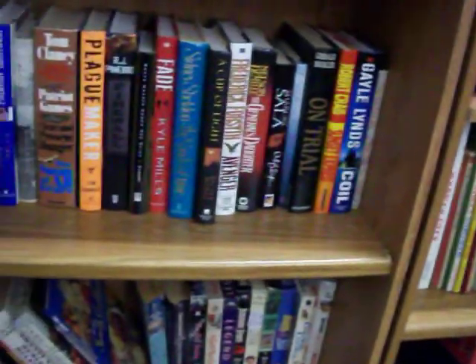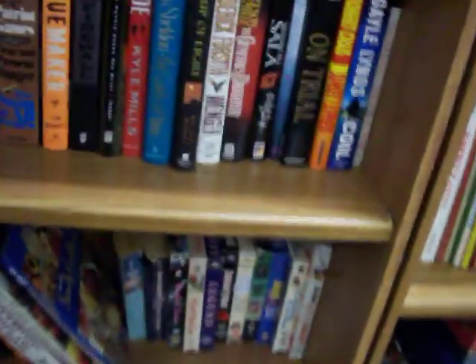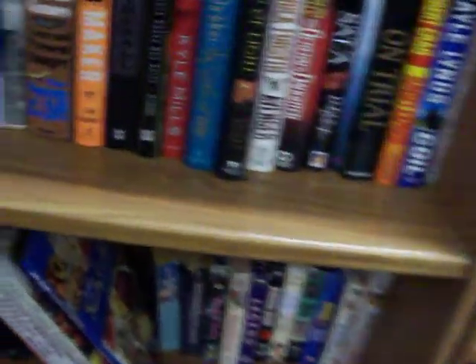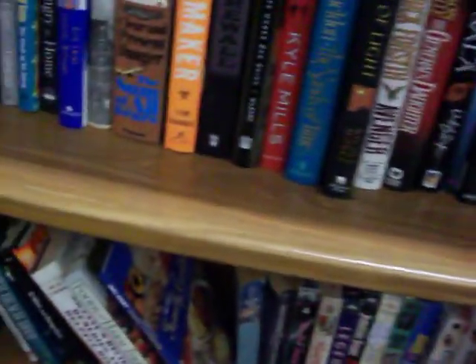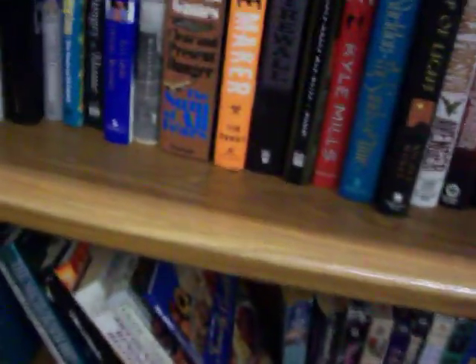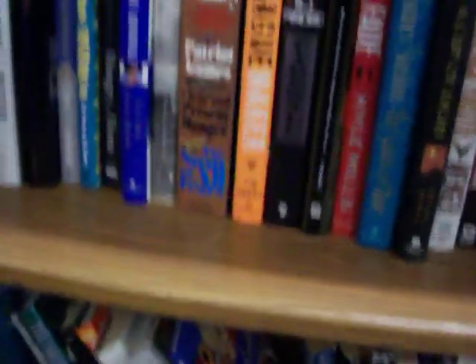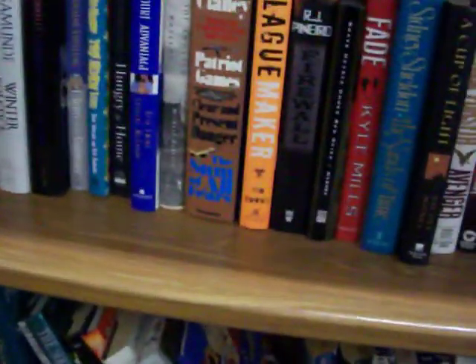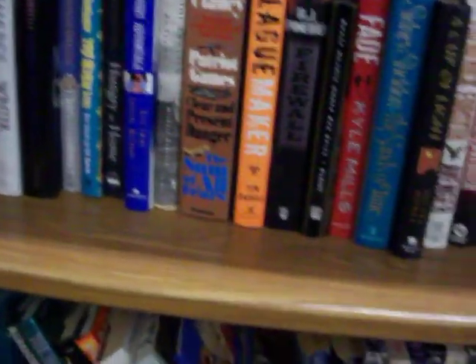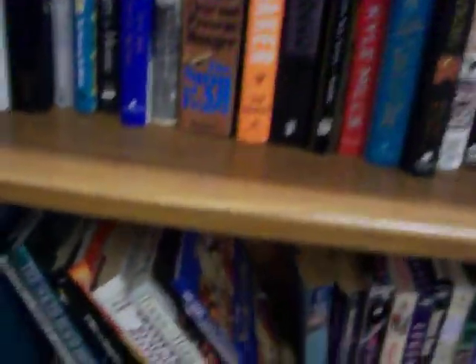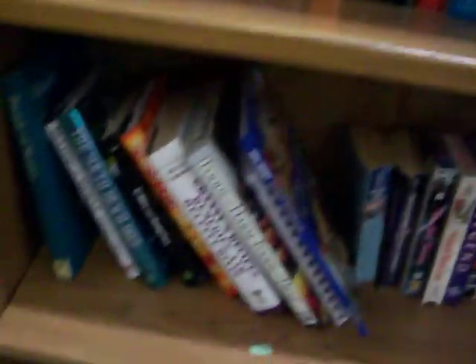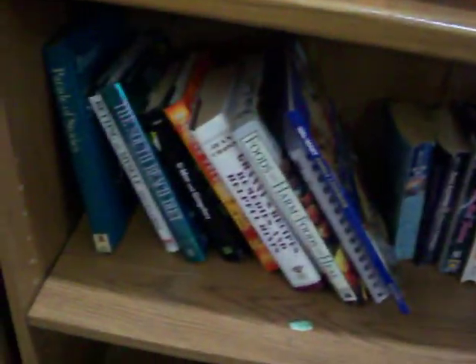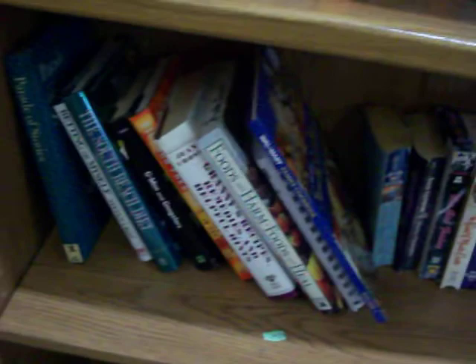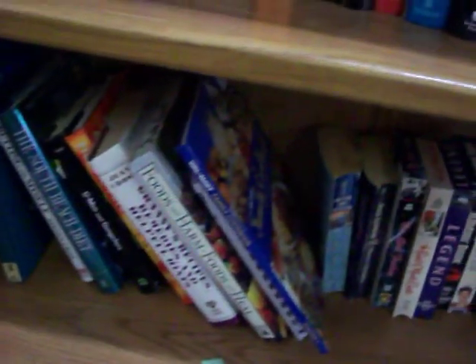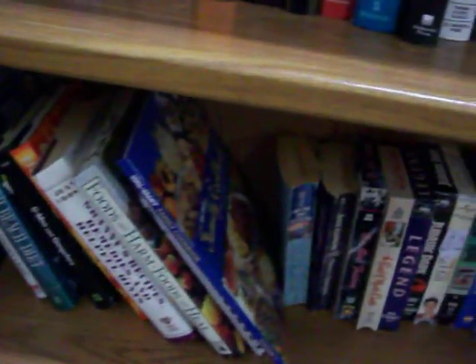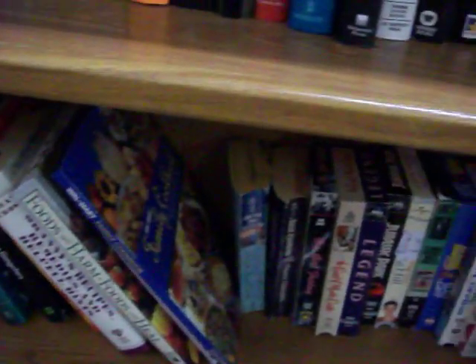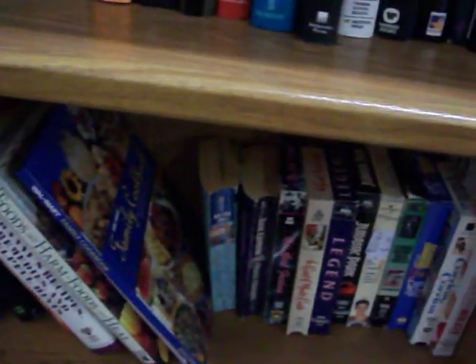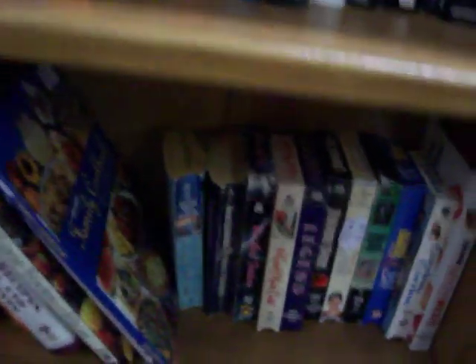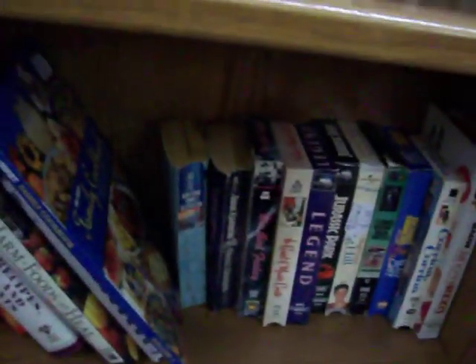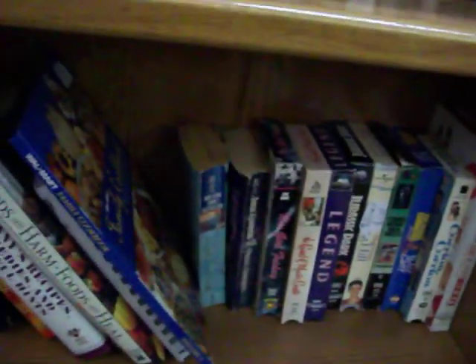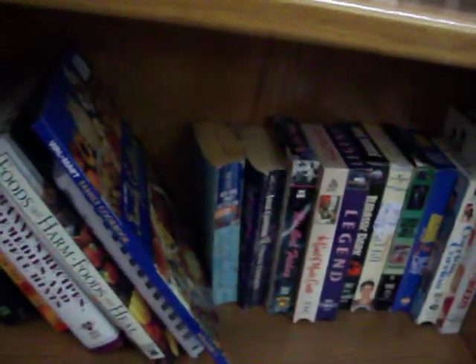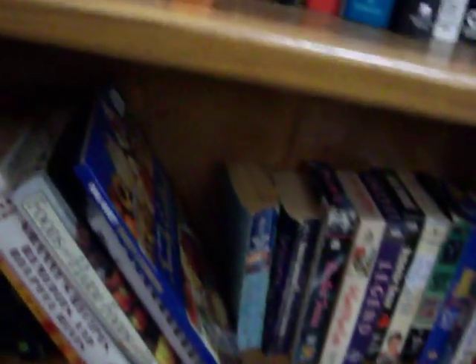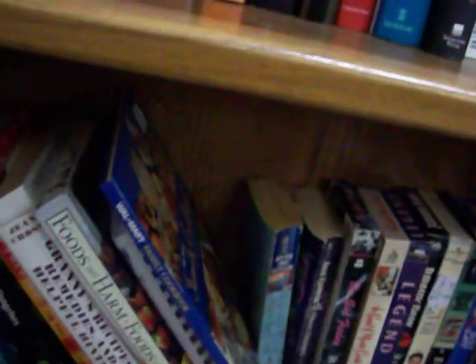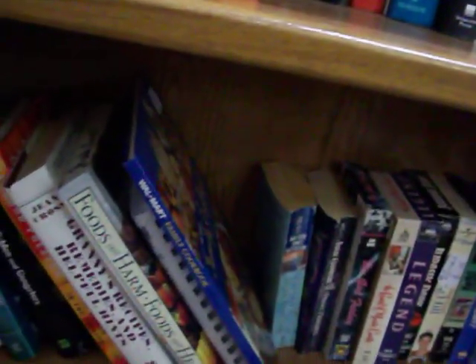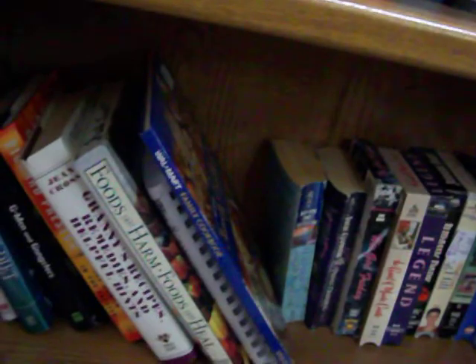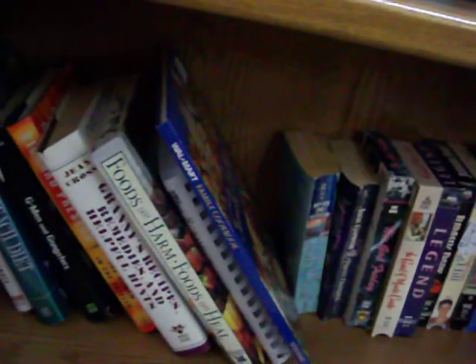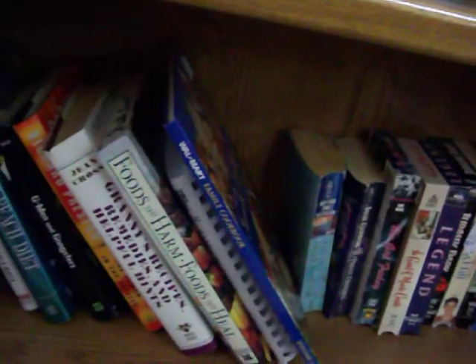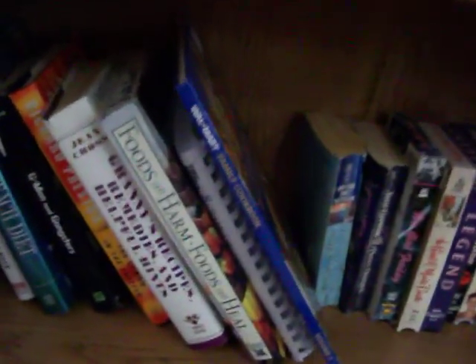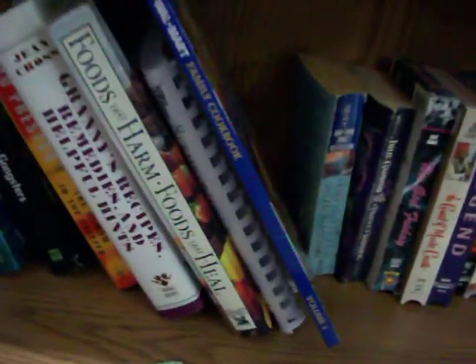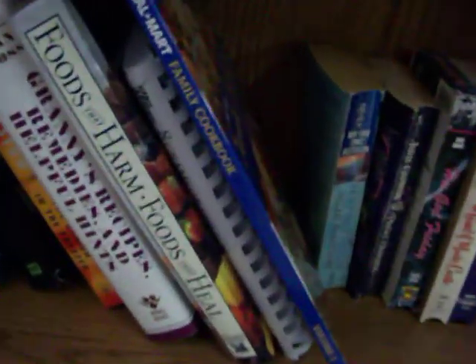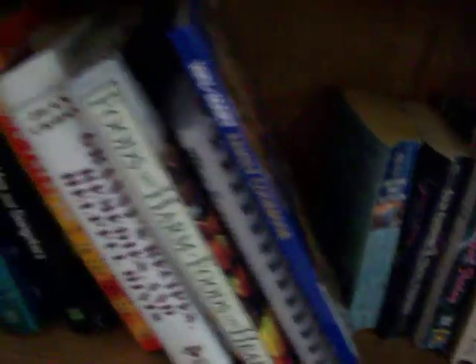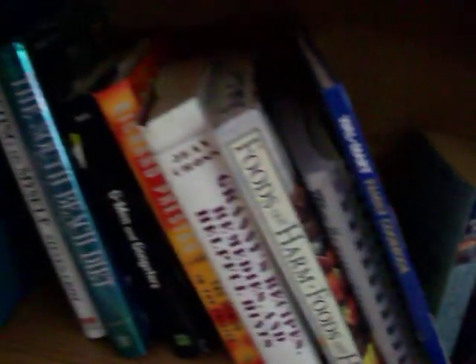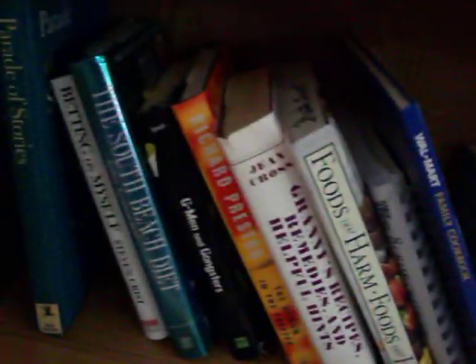Got a lot of cookbooks here too — a Walmart family cookbook, Foods That Harm, Foods That Heal, and Granny's Recipes, Remedies, and Helpful Hints.